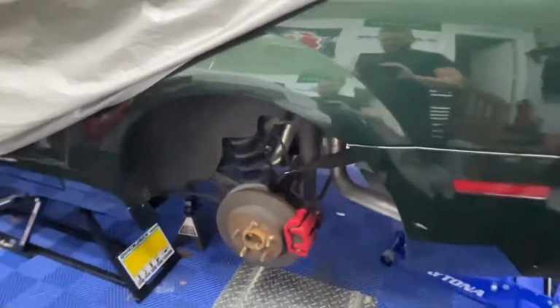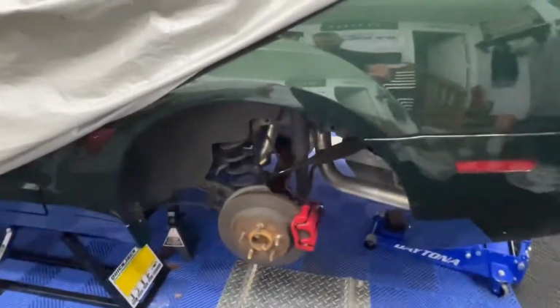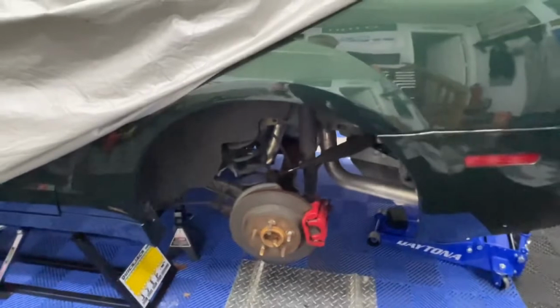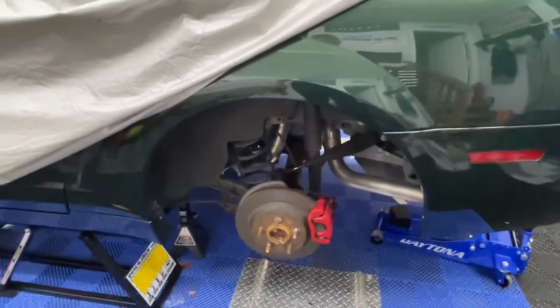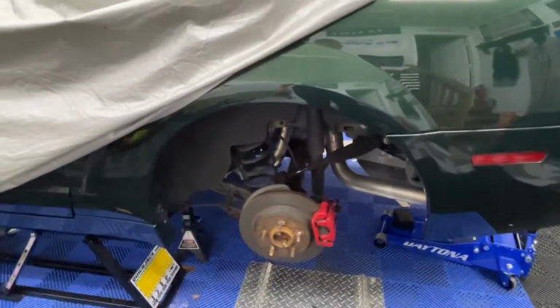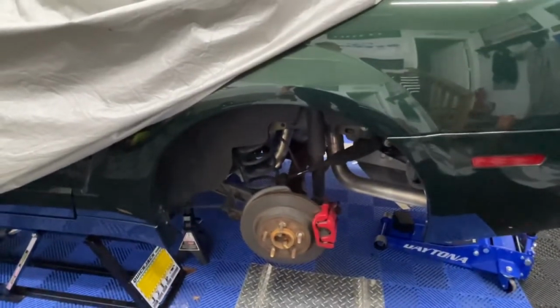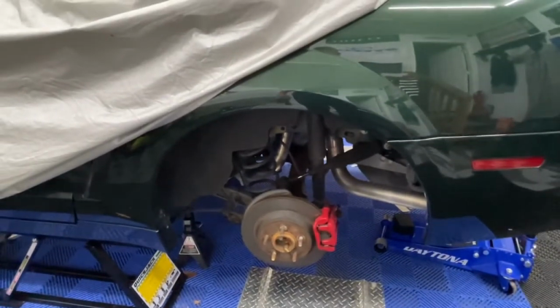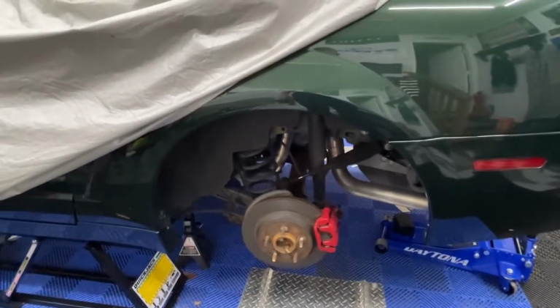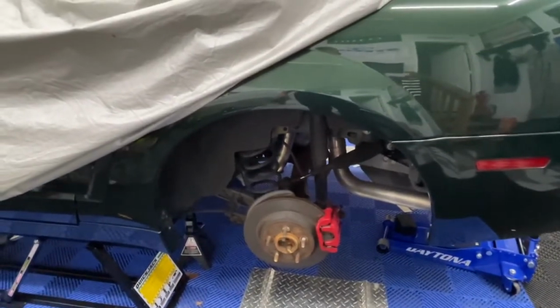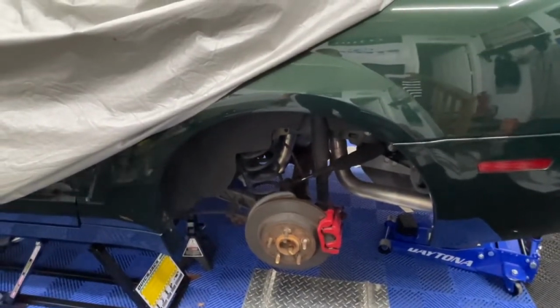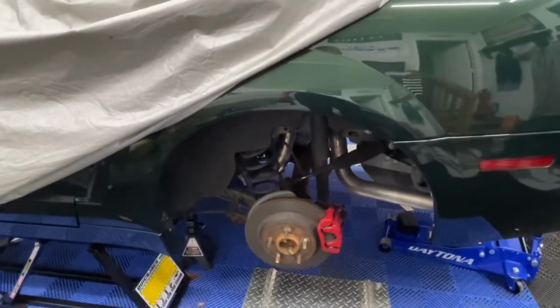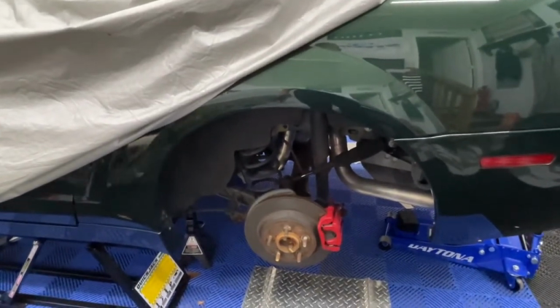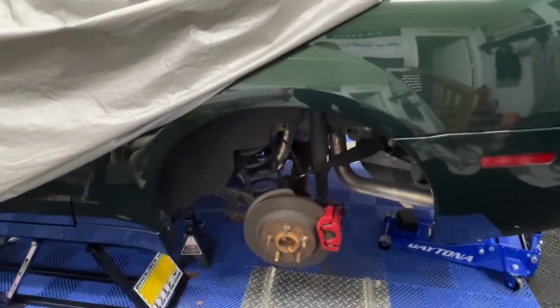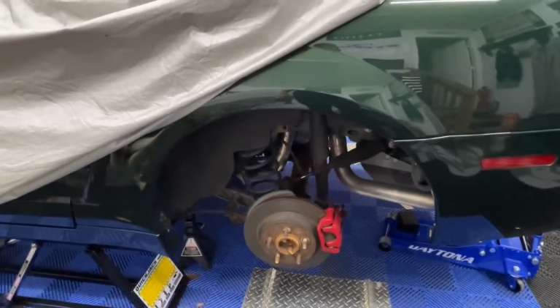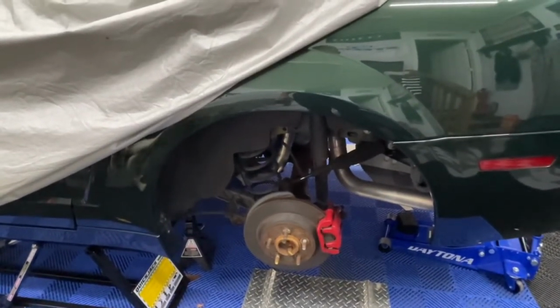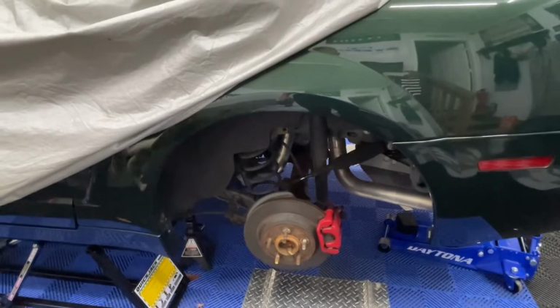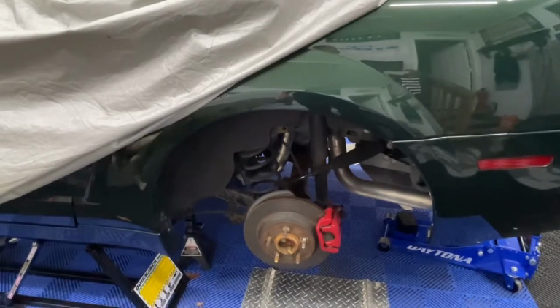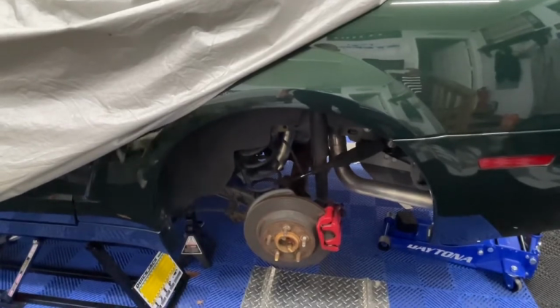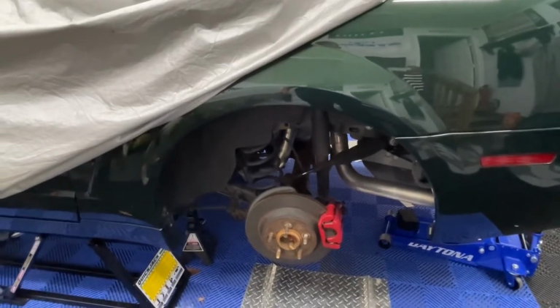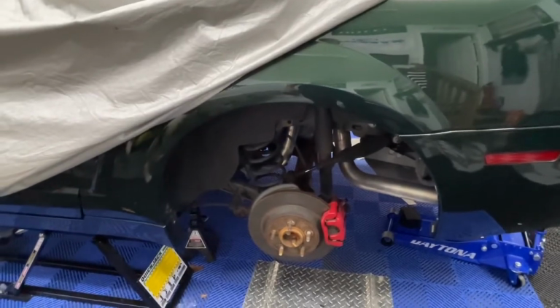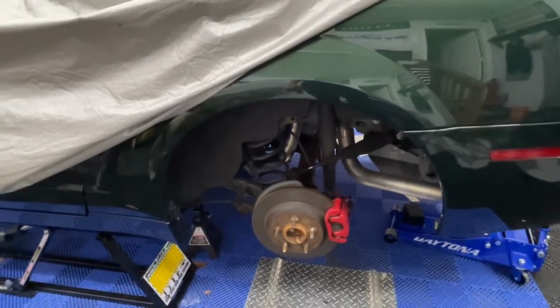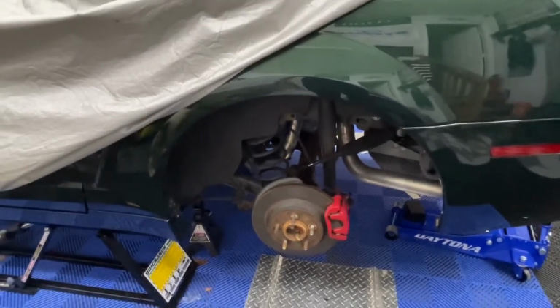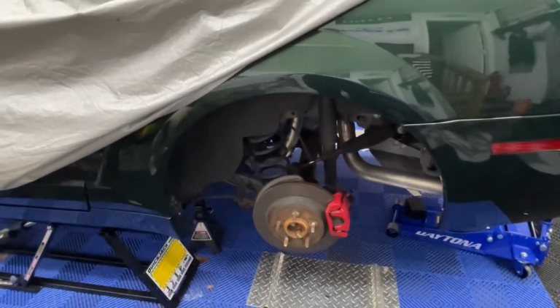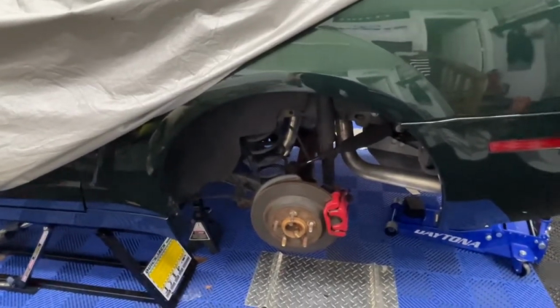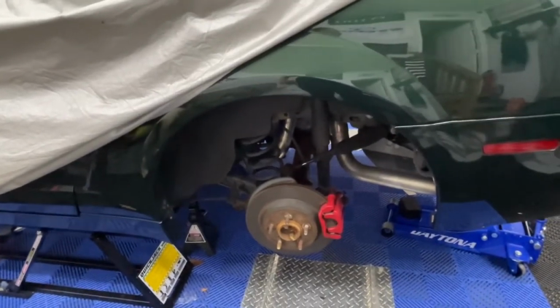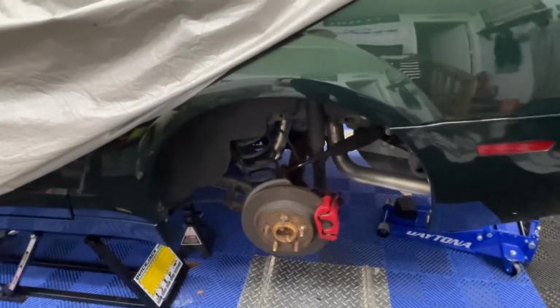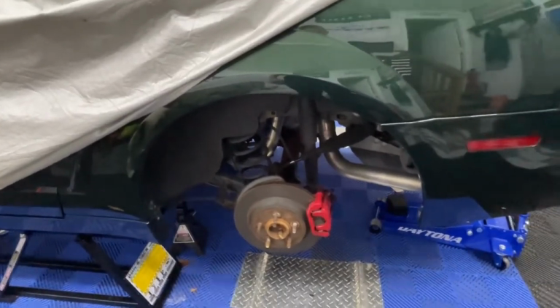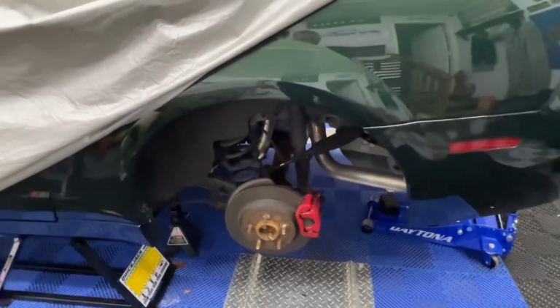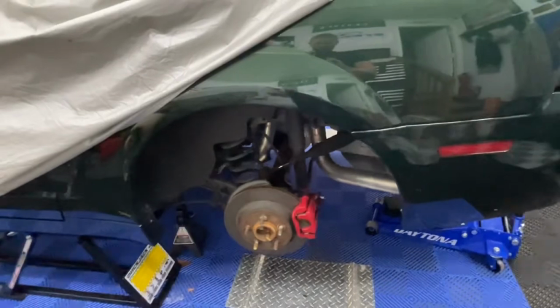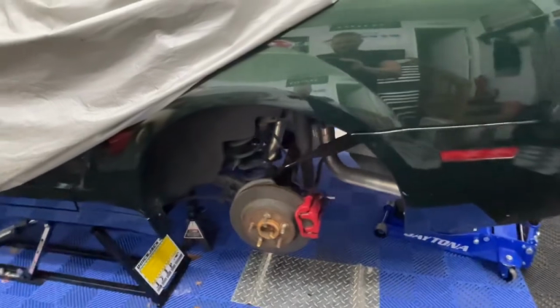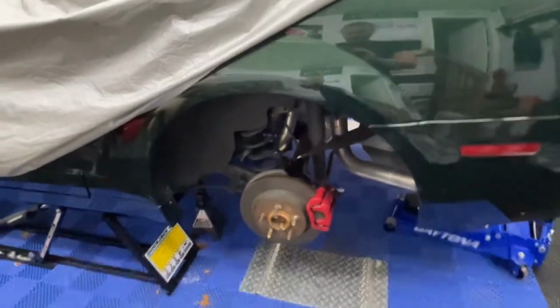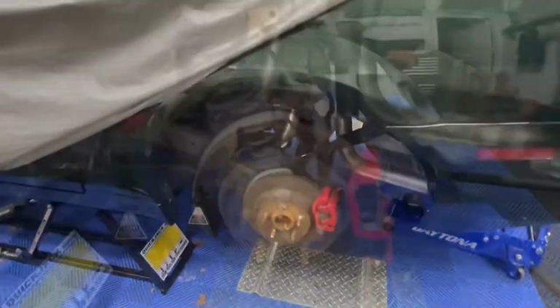The rear shocks need to come out, along with unhooking the brakes and control arms. The whole rear end has to come out, and the front end has to be changed too. Let's get started.